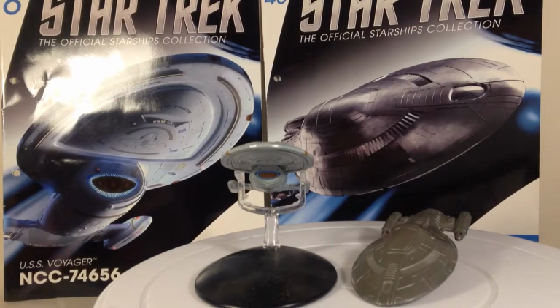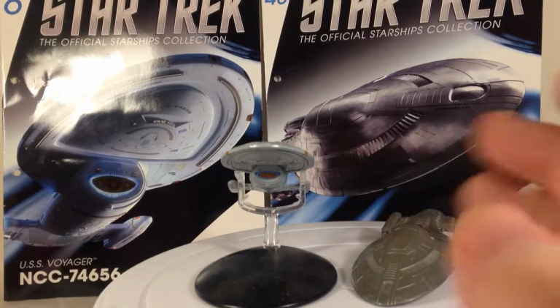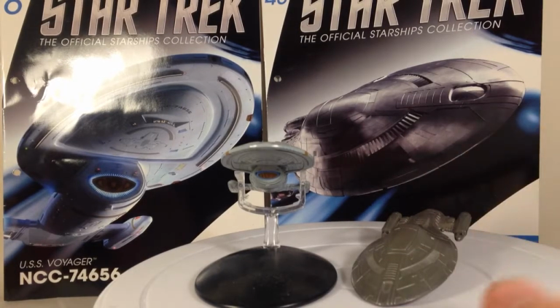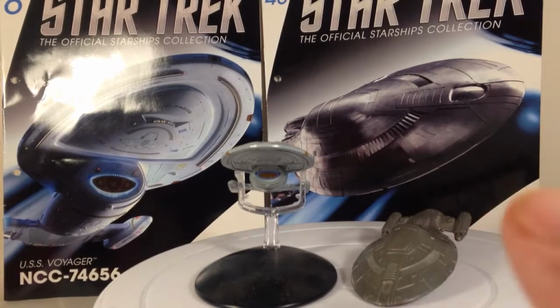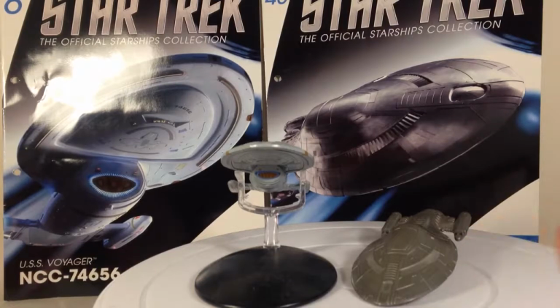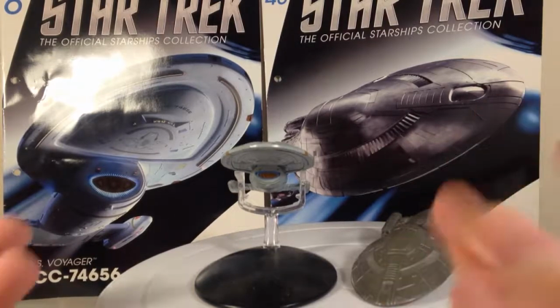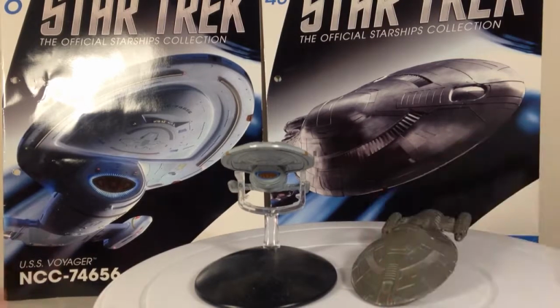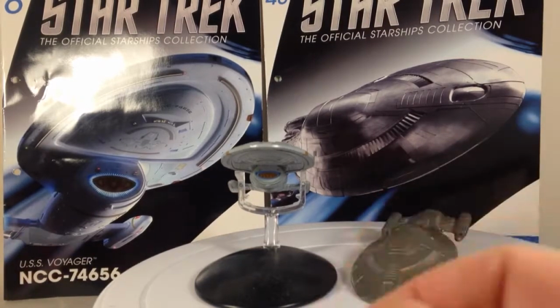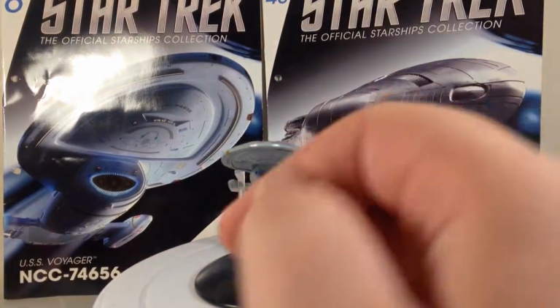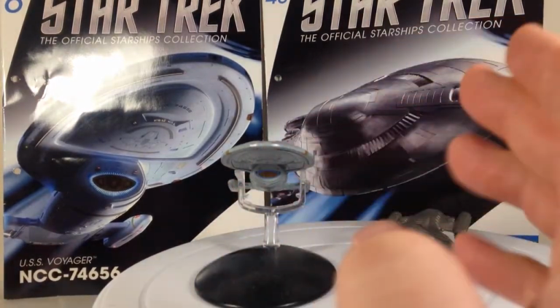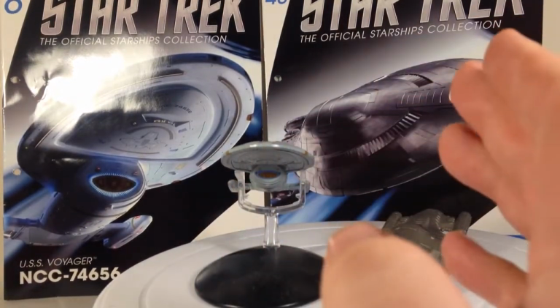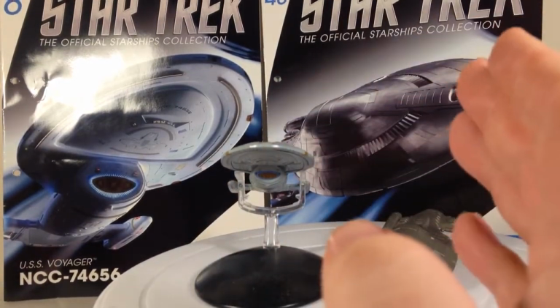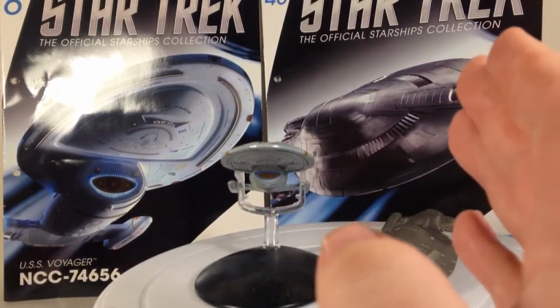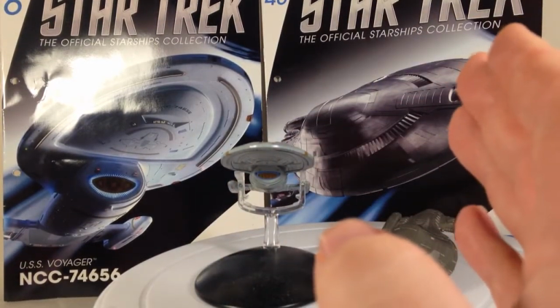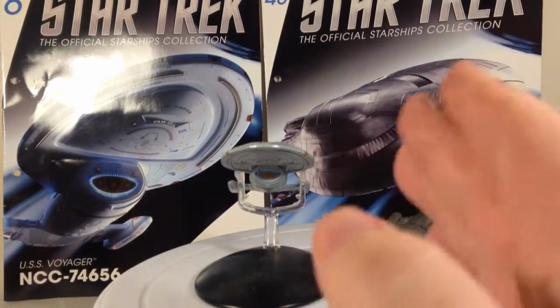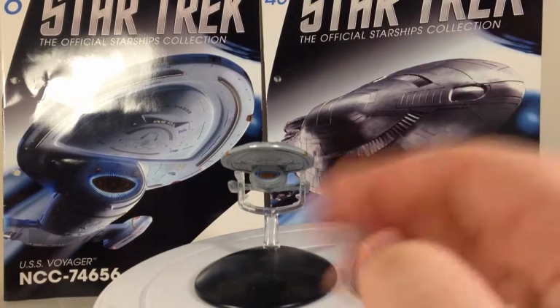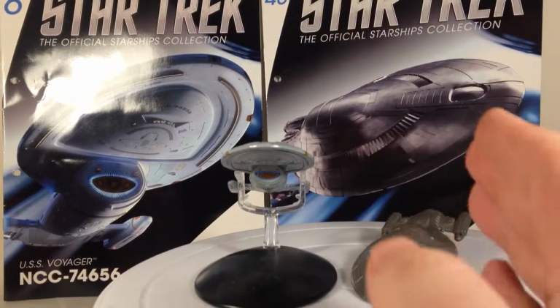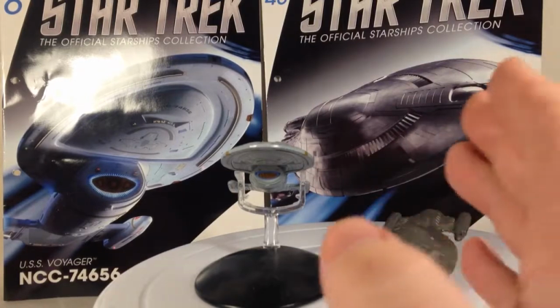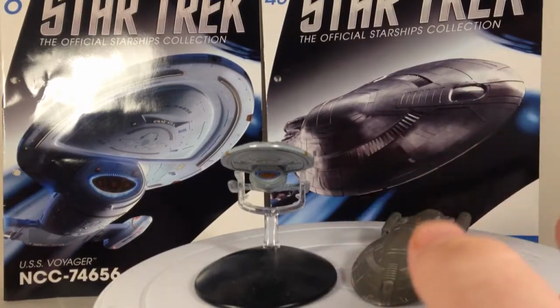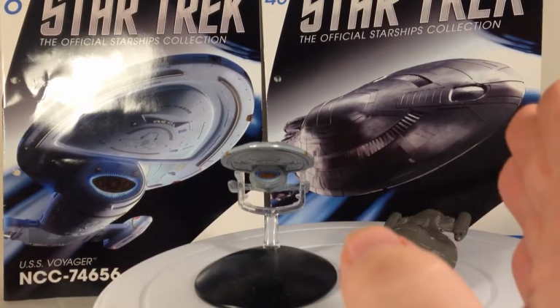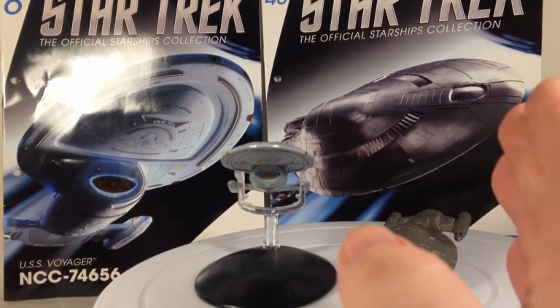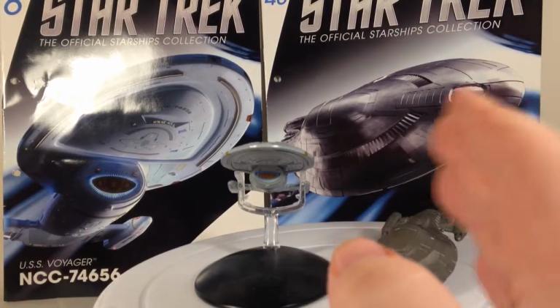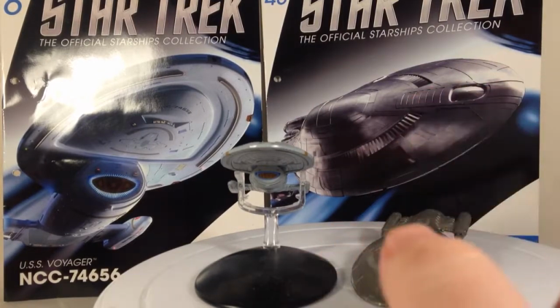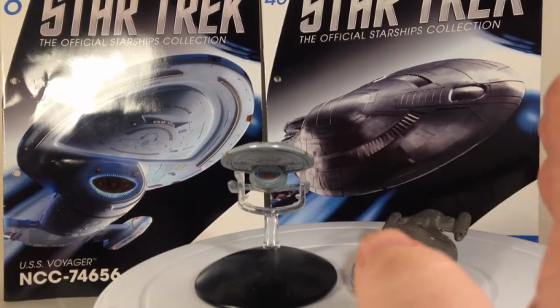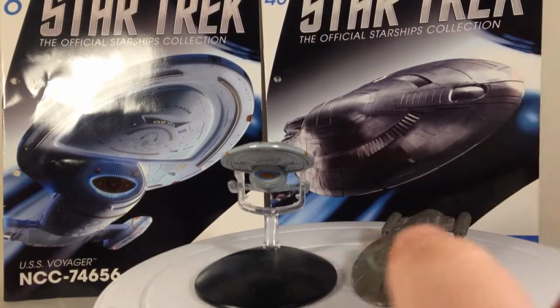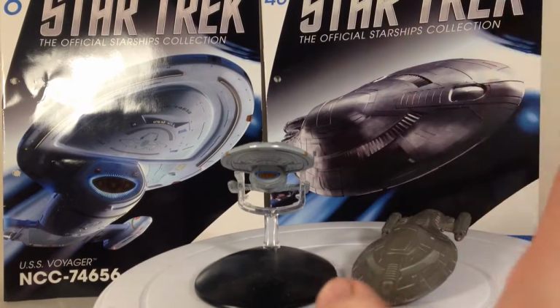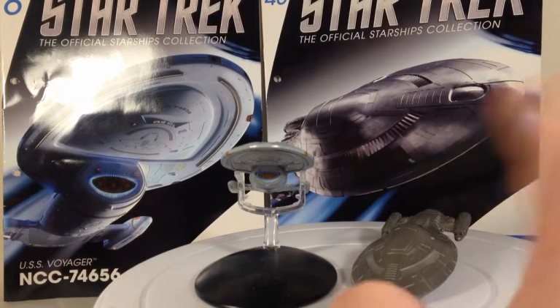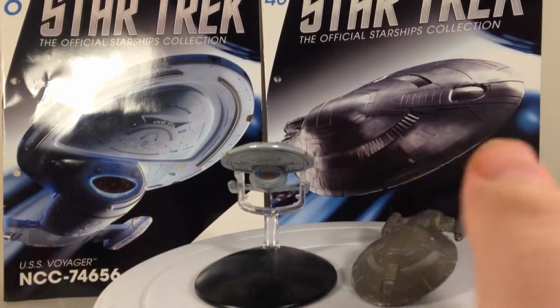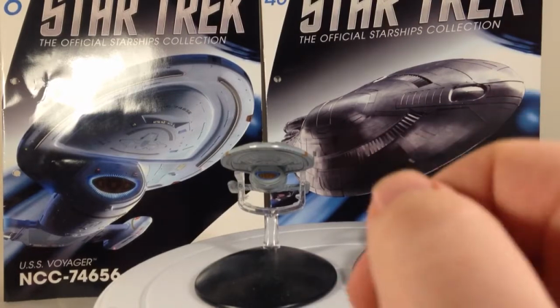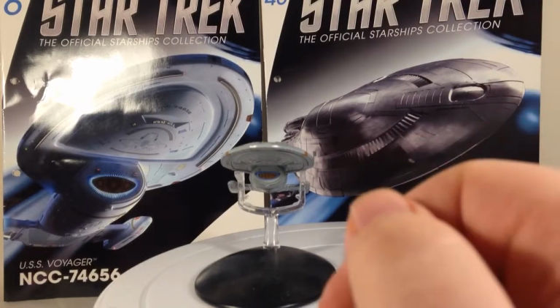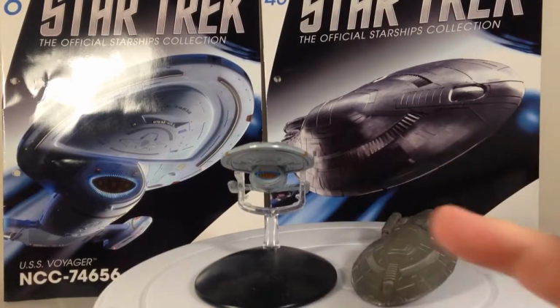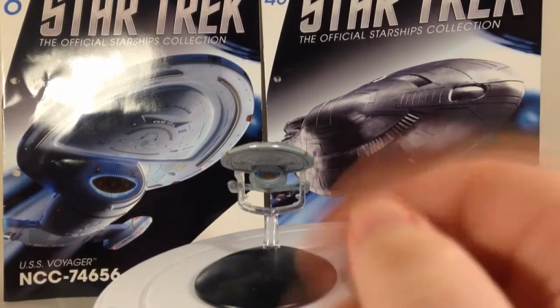I thought I'd review these two simply as the same ships — it's just one's armoured and one's not. A lot of Star Trek fans don't like Voyager, think it's bad and crap and all that stuff, but yeah it runs for seven seasons.